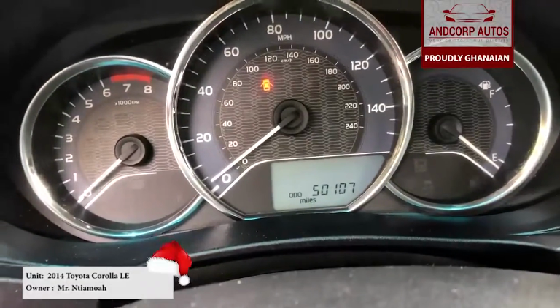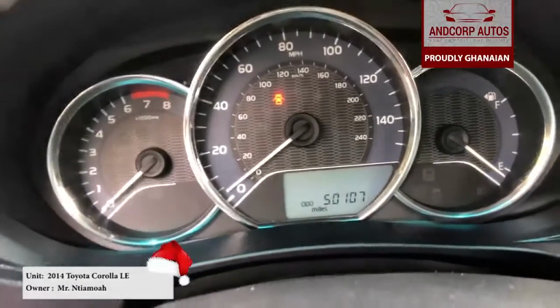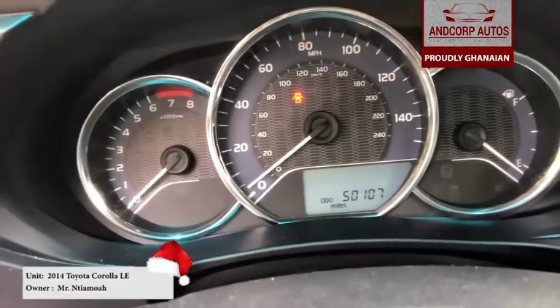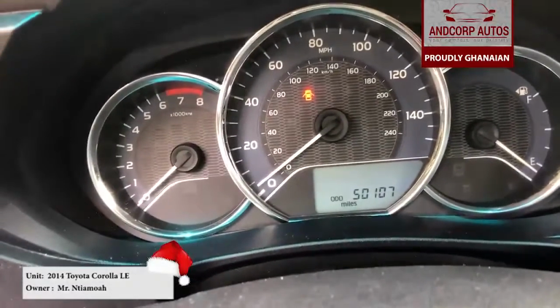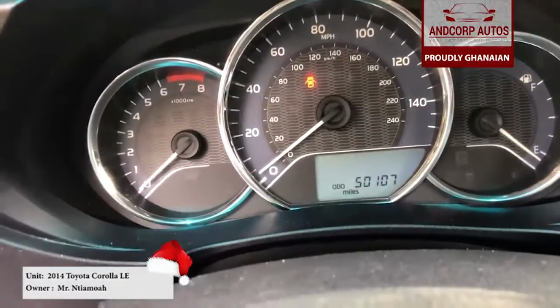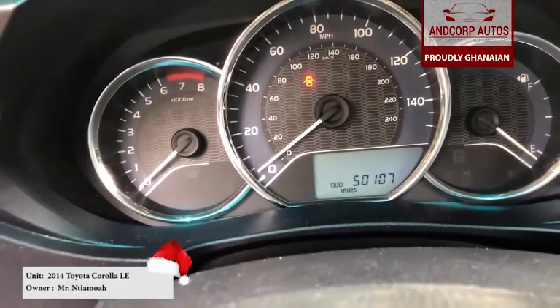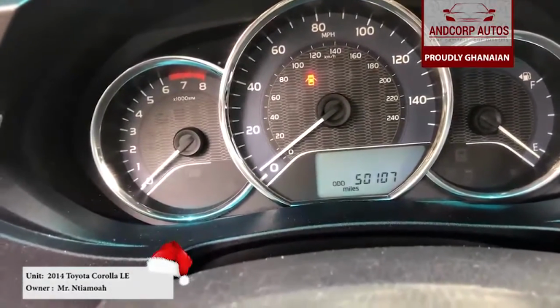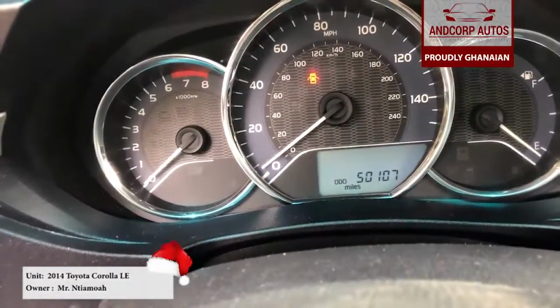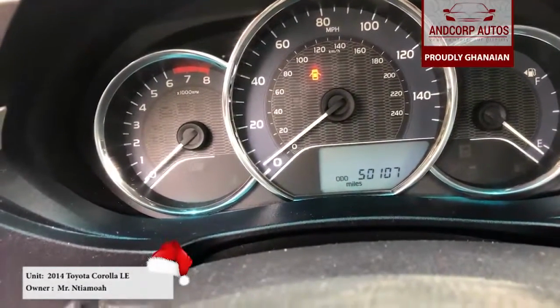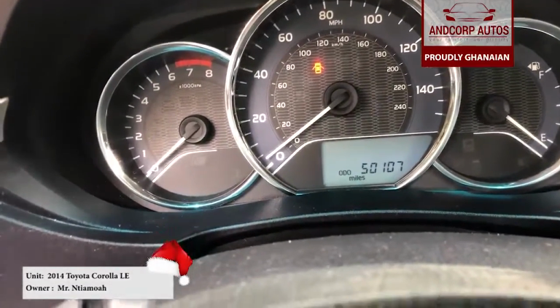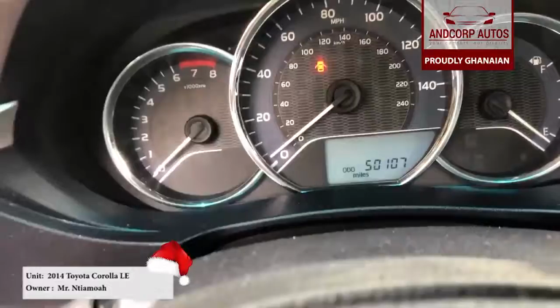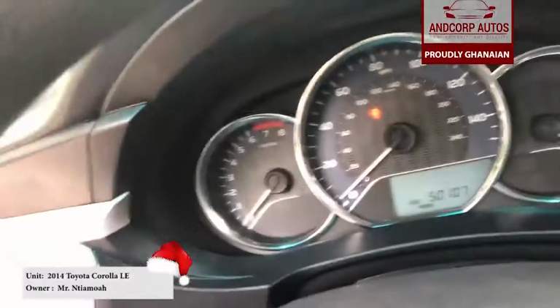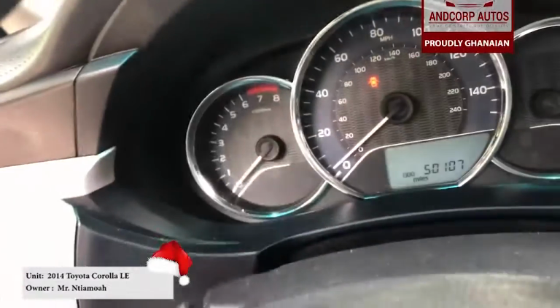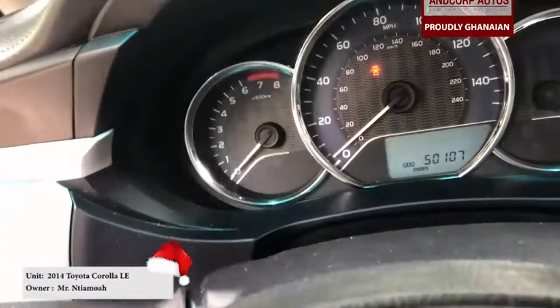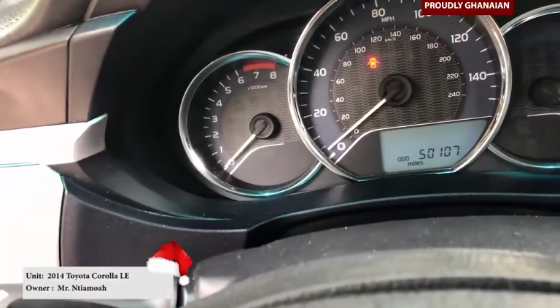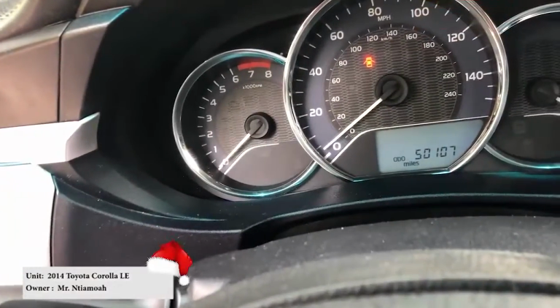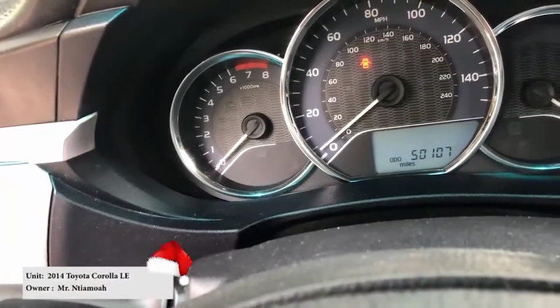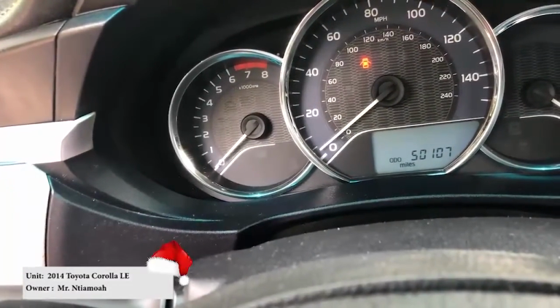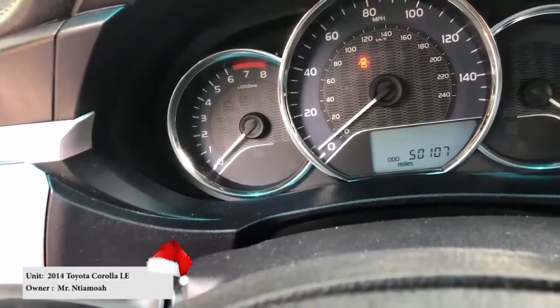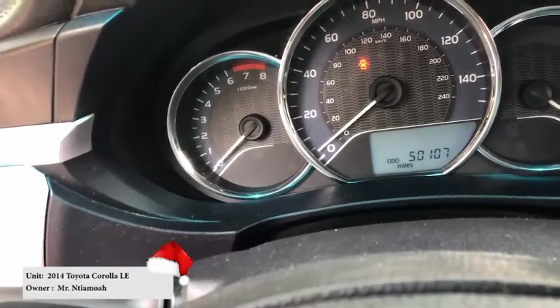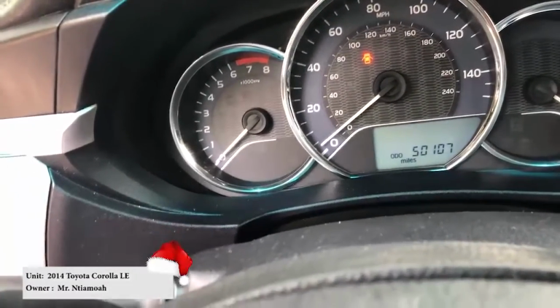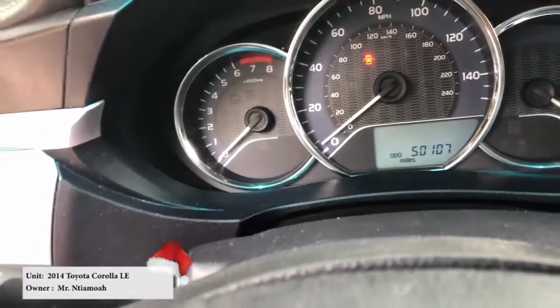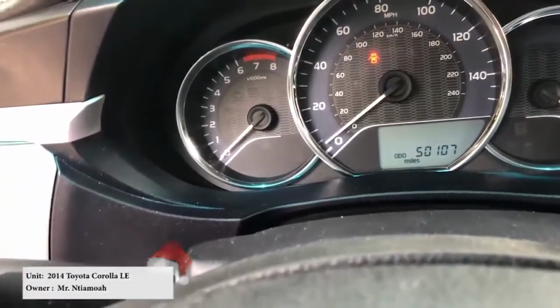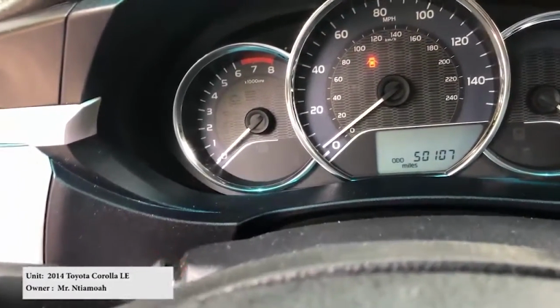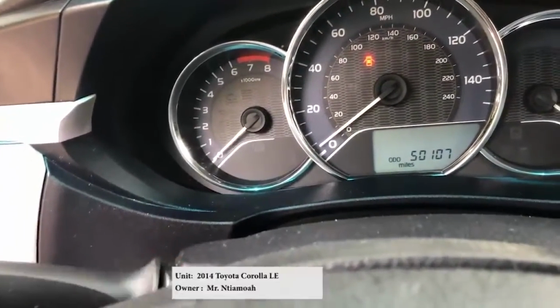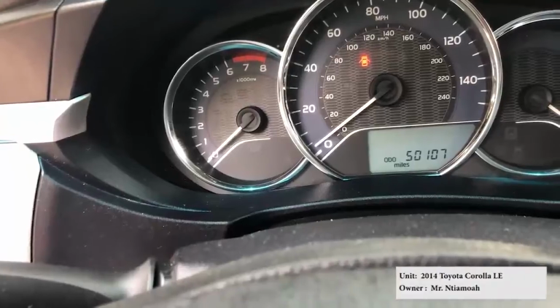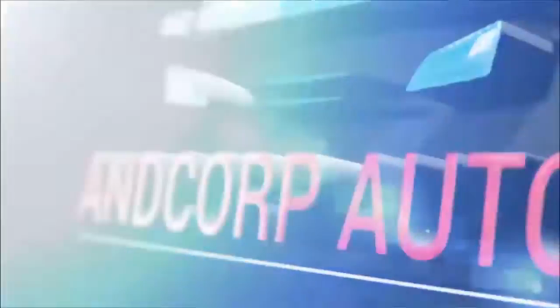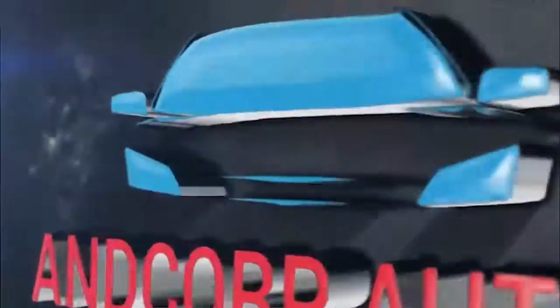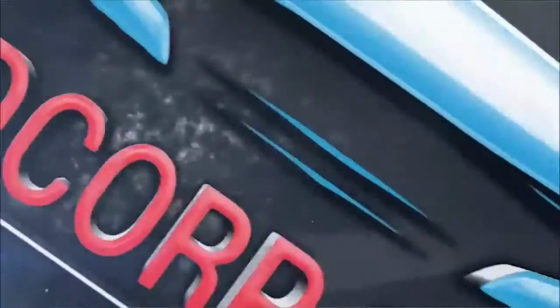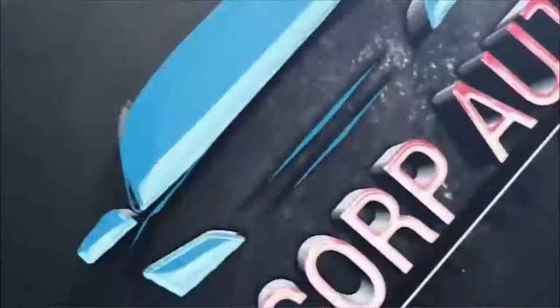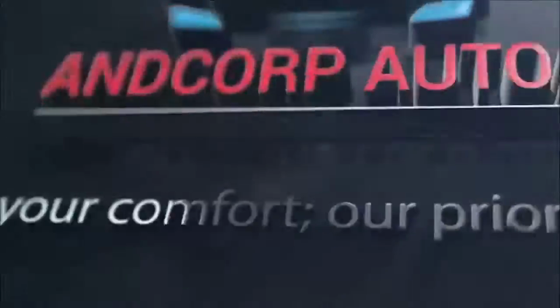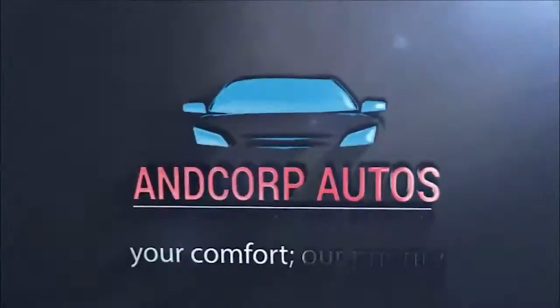Guys, ANCOP Autos is a business you can trust. Join us as we build an auto empire in Ghana today. Thank you.